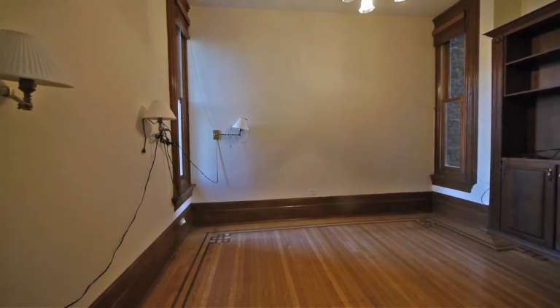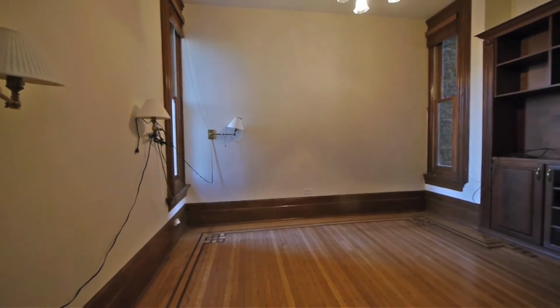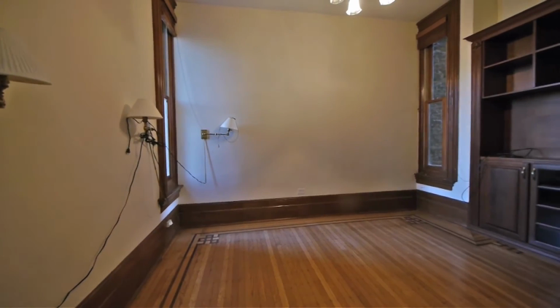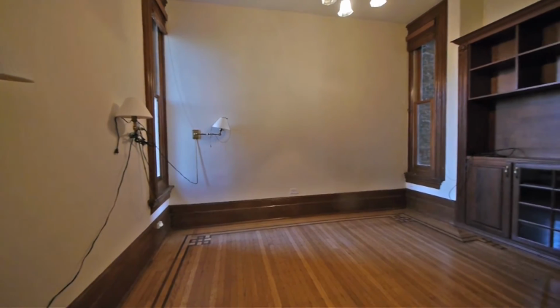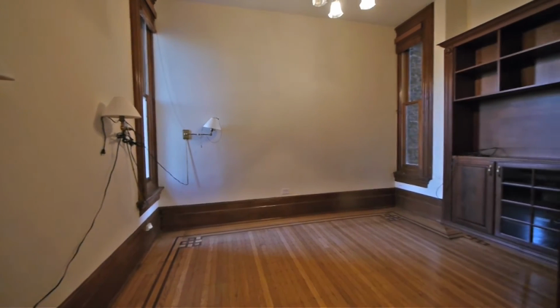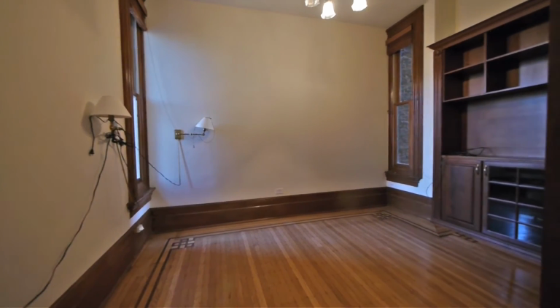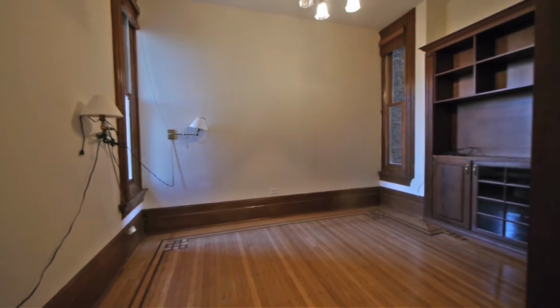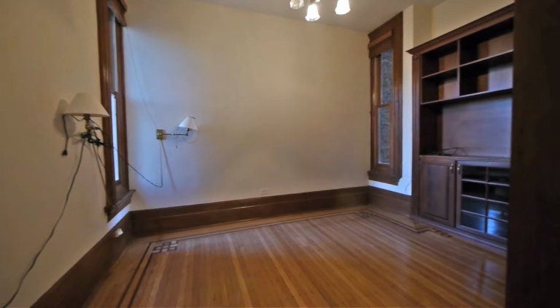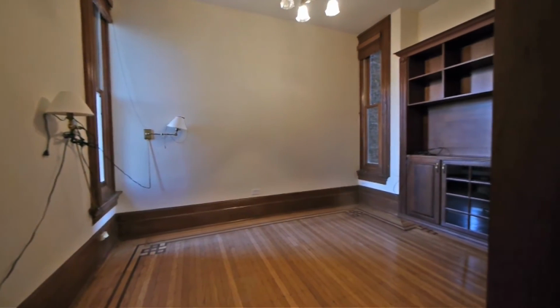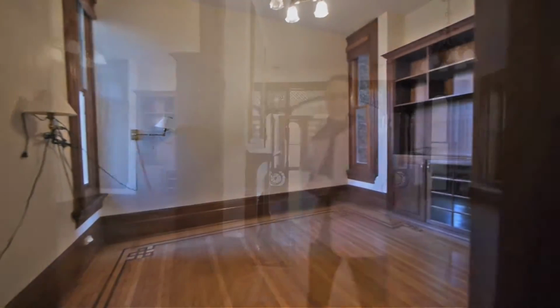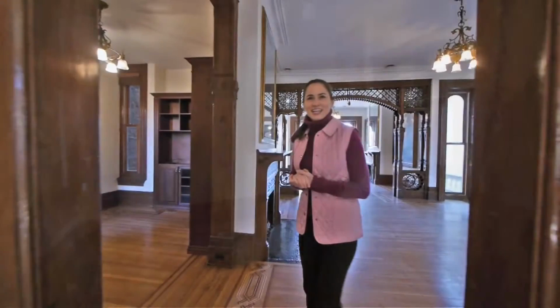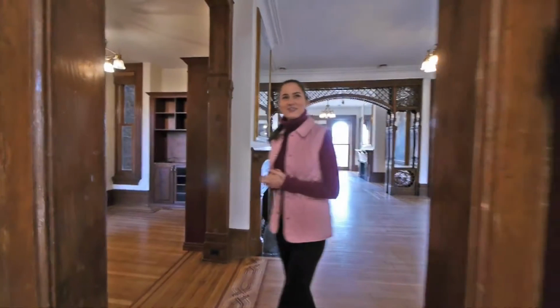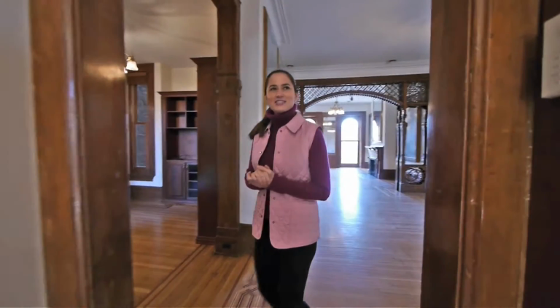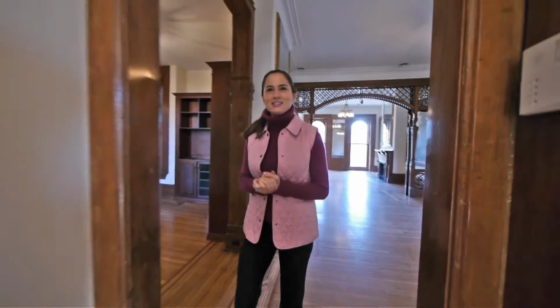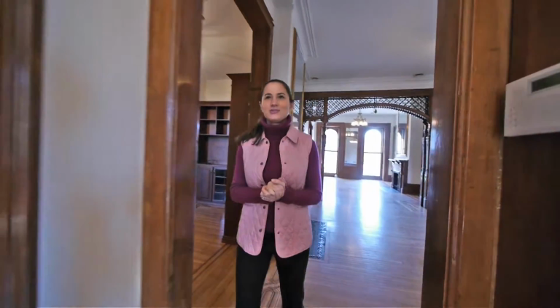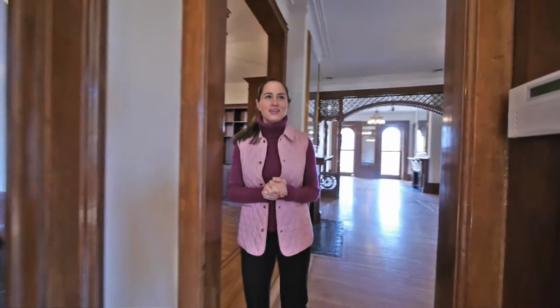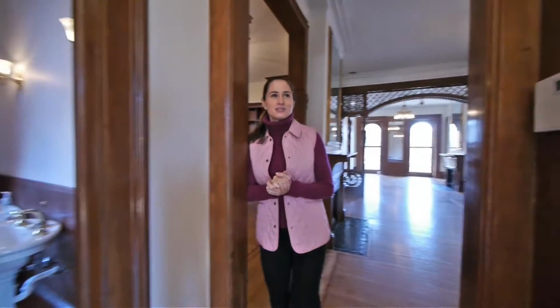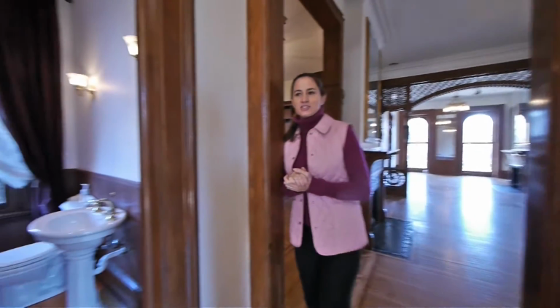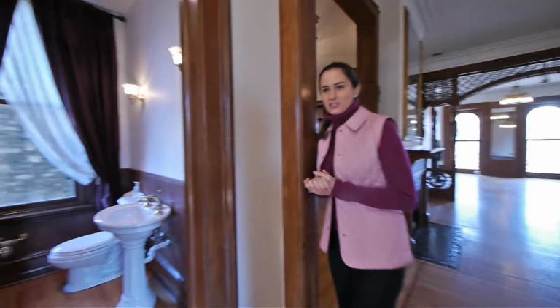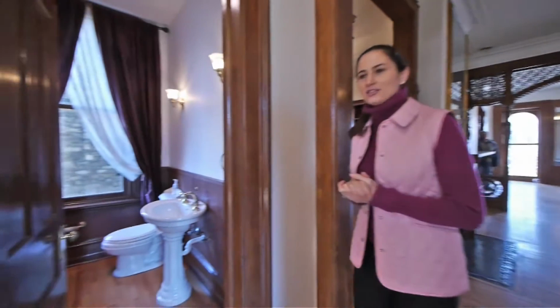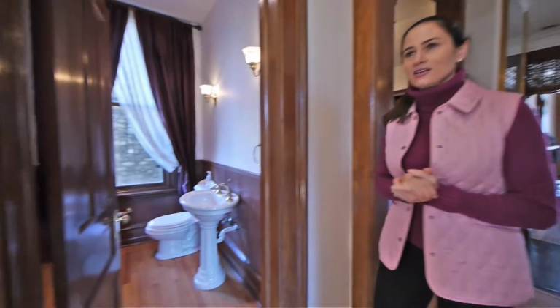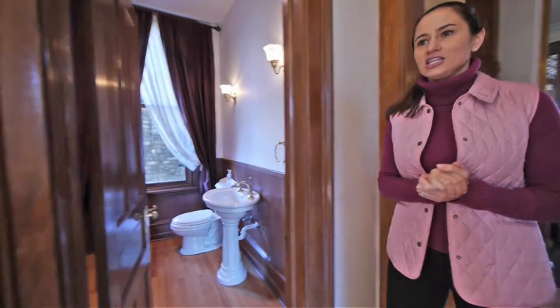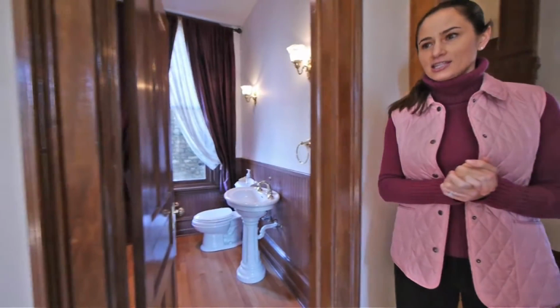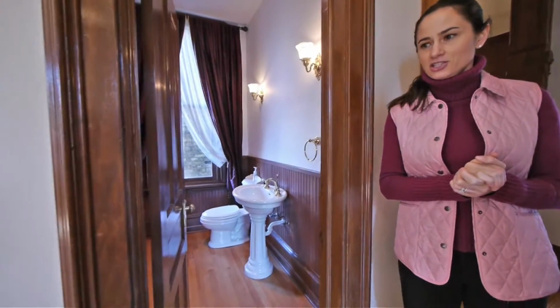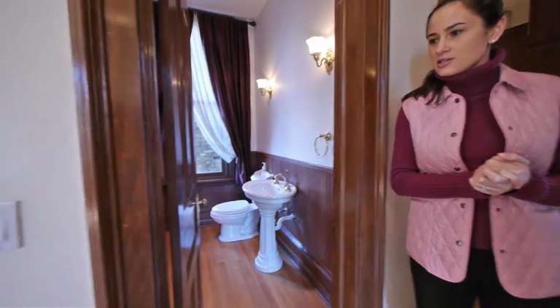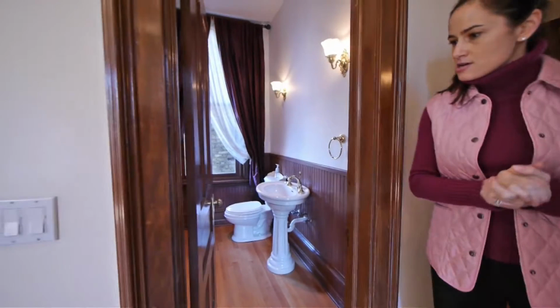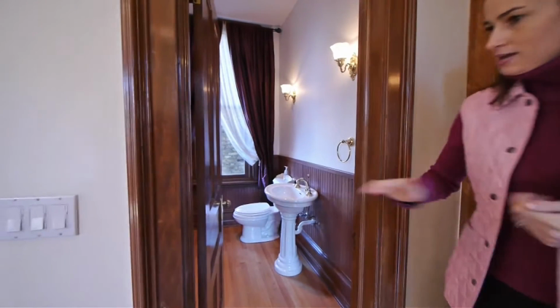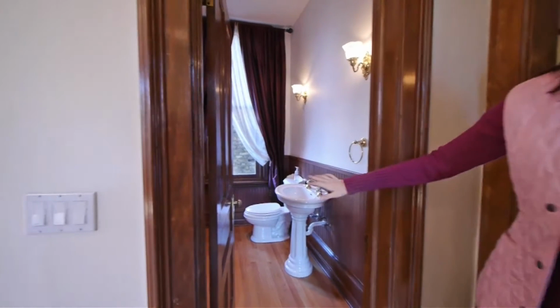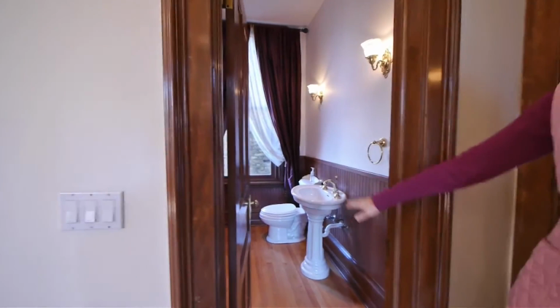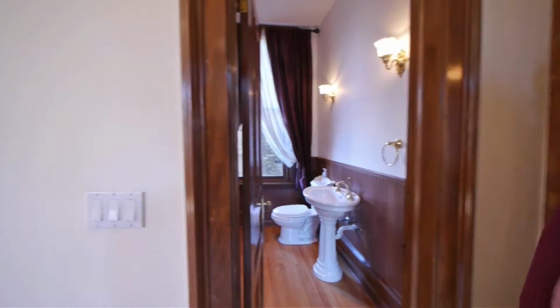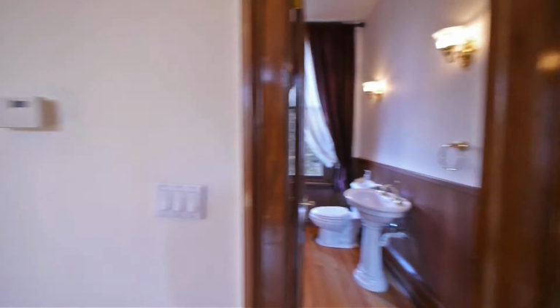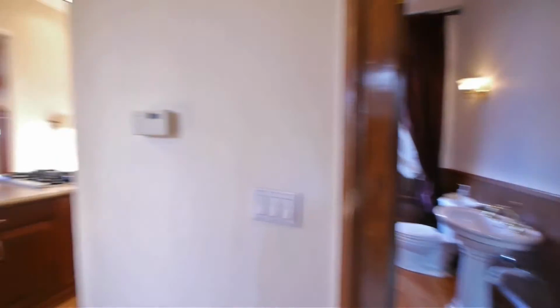On this level we also have a den slash library. And now we're entering into the spacious kitchen — it is a large eat-in kitchen. Off to the right here we have a powder room.